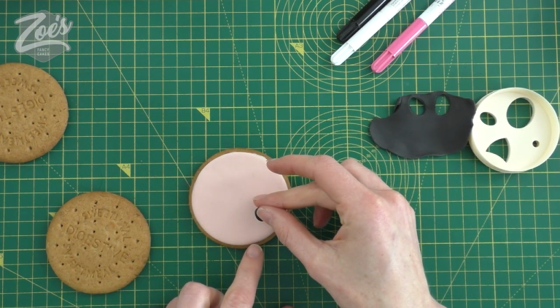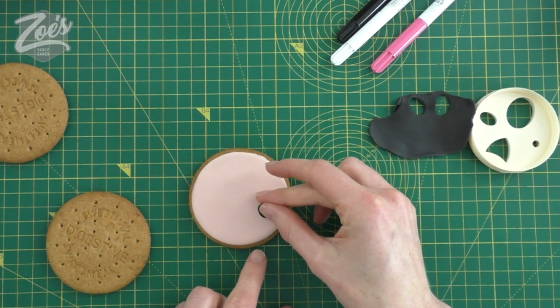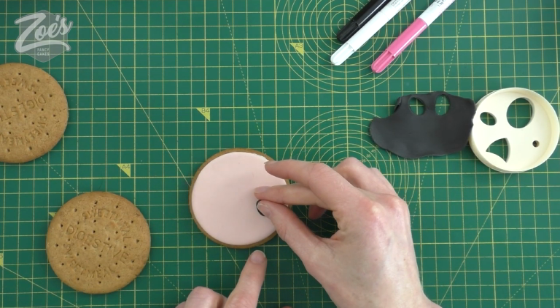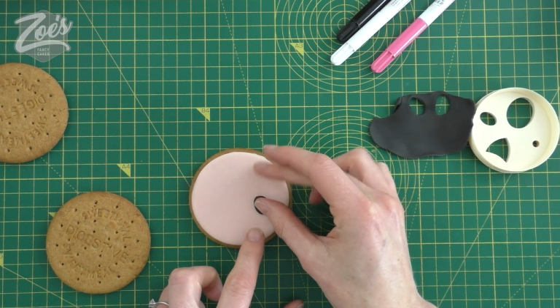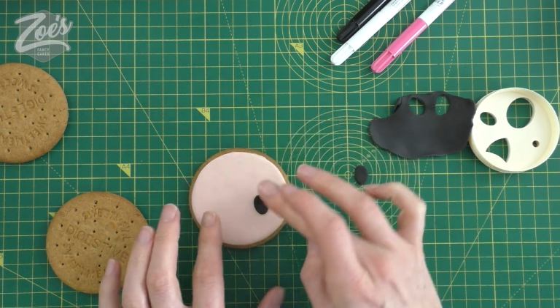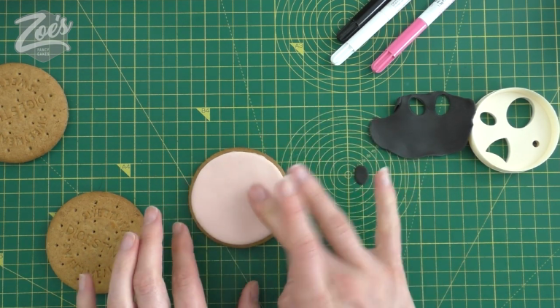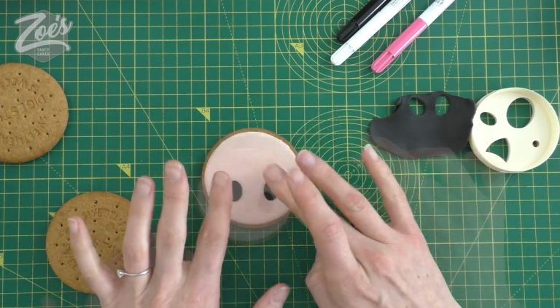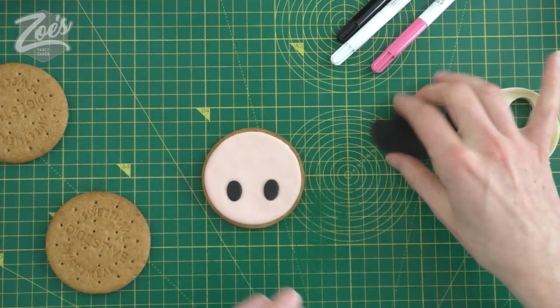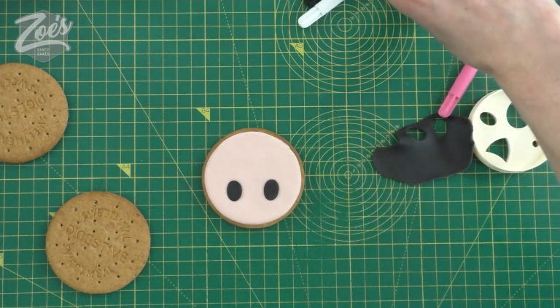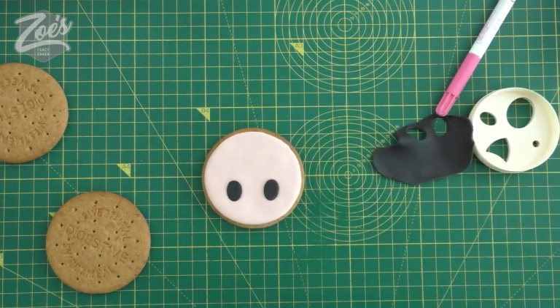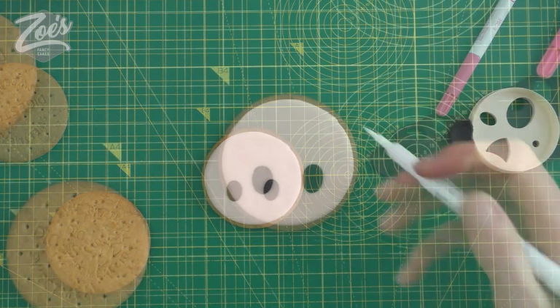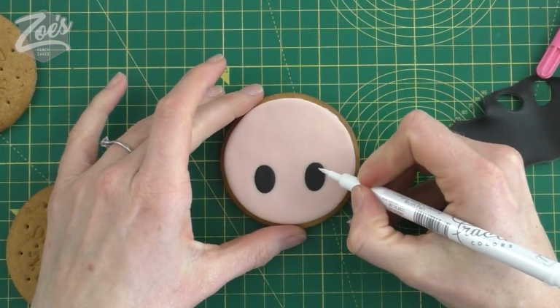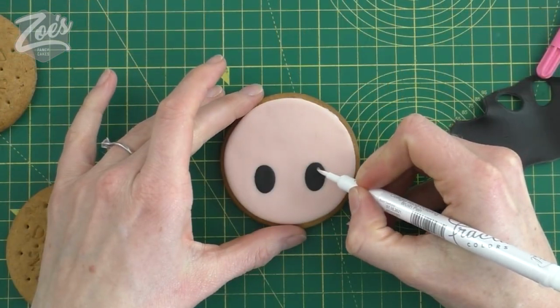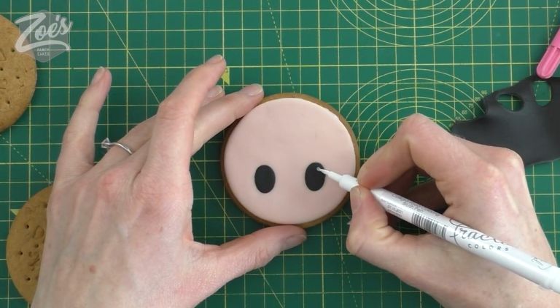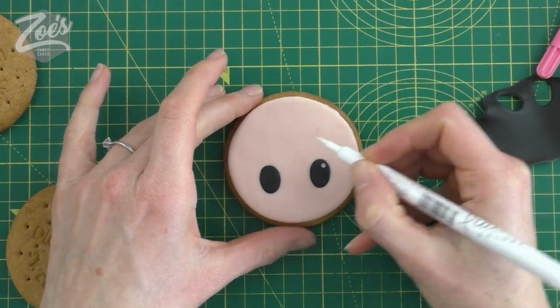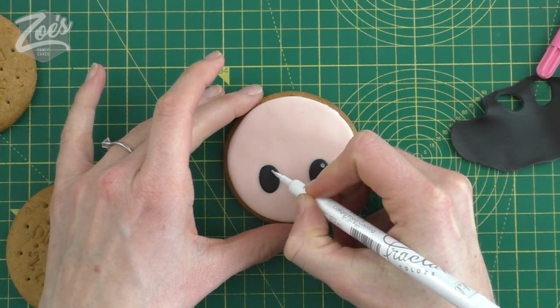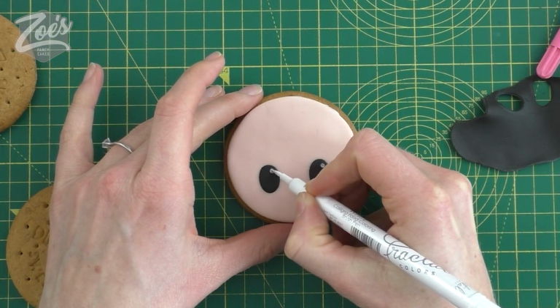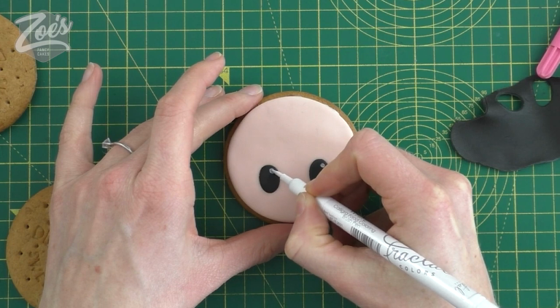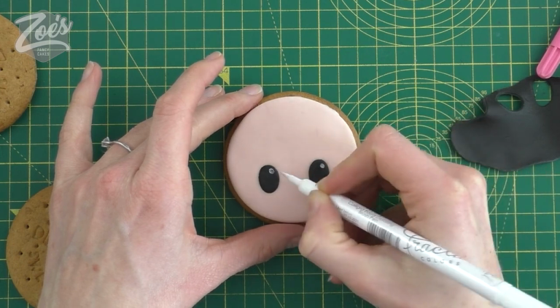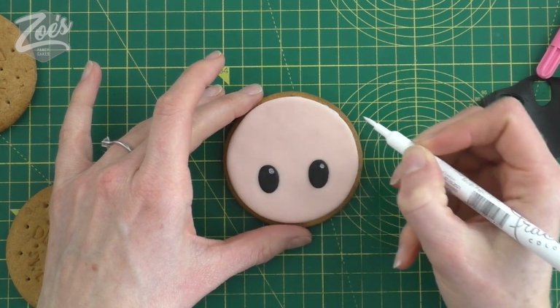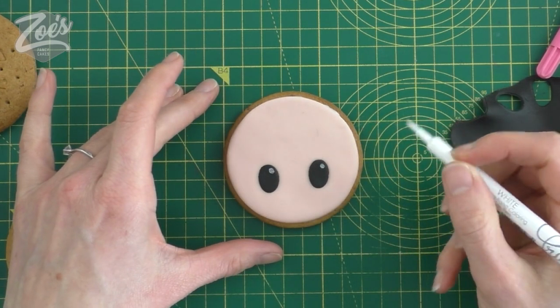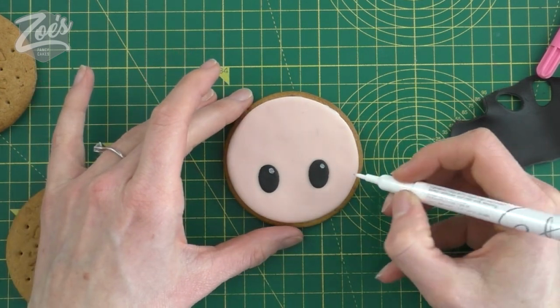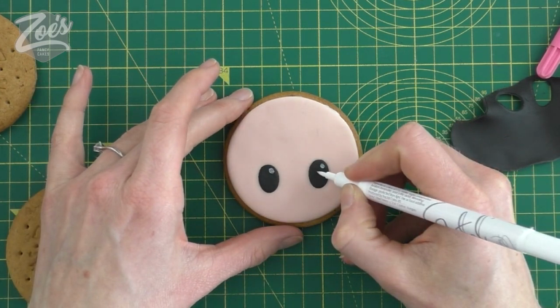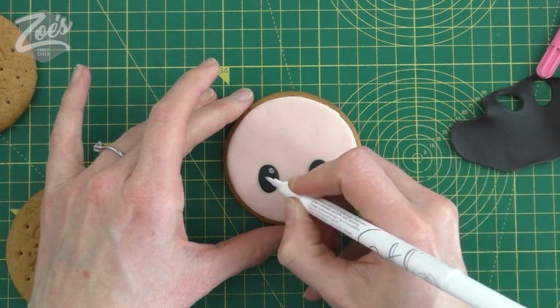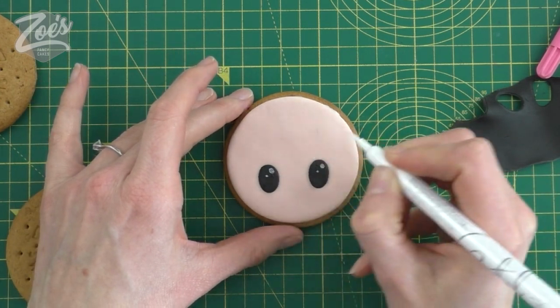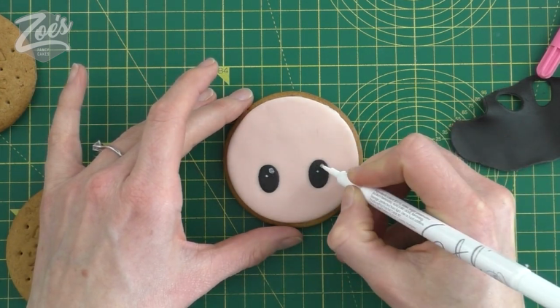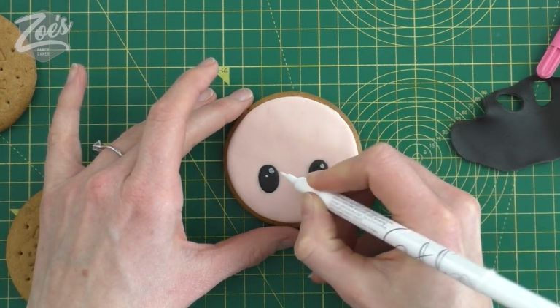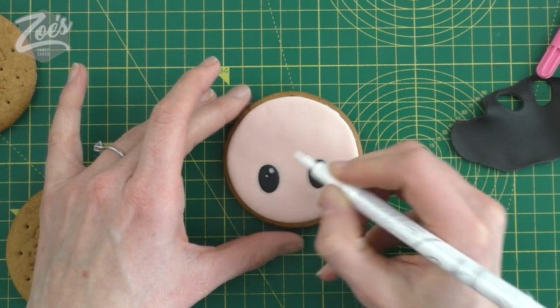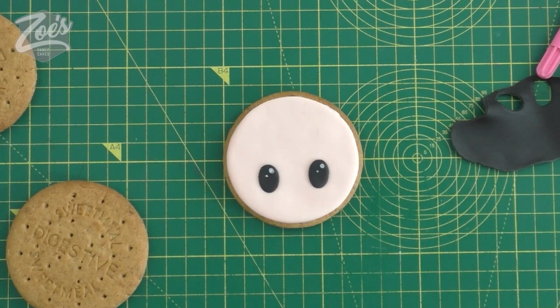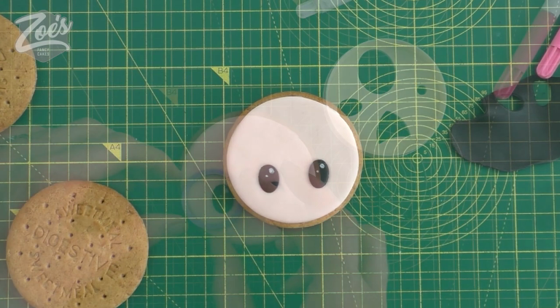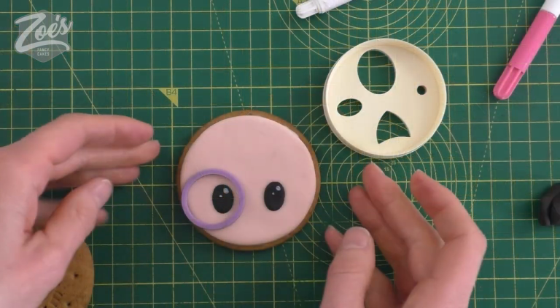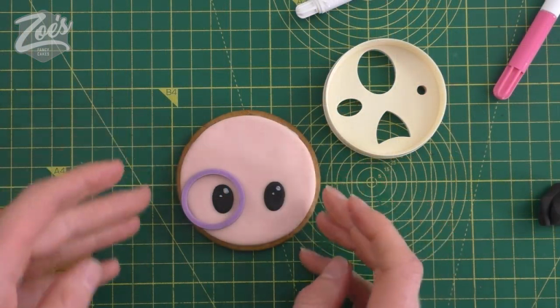I'm just going to press these down onto the fondant we've already got there, and then we're just going to color in some little white dots on the eyes - it just brings the eyes to life a tiny bit. These are edible pens that we're using as well. I'm just going to mark a circle around each eye.